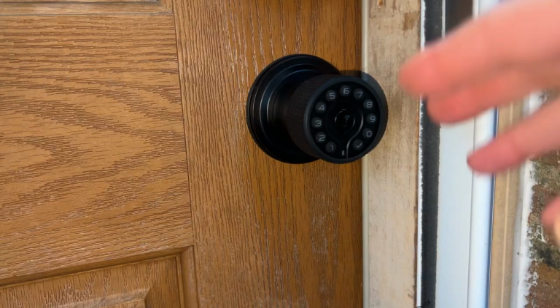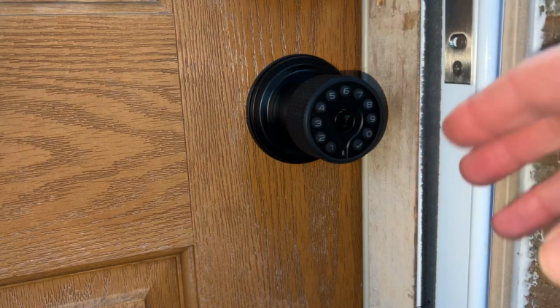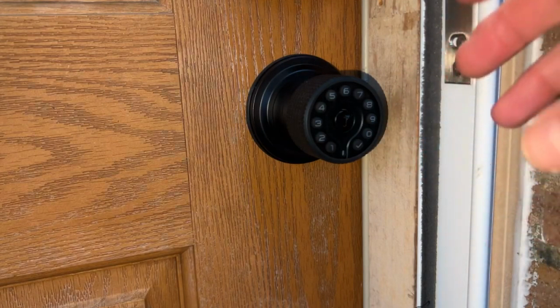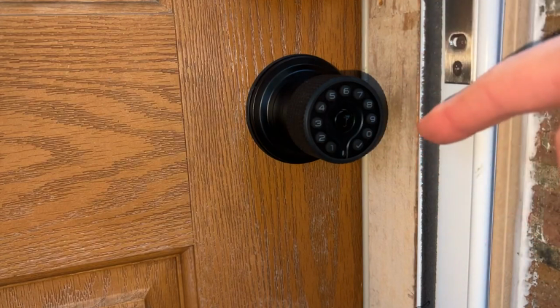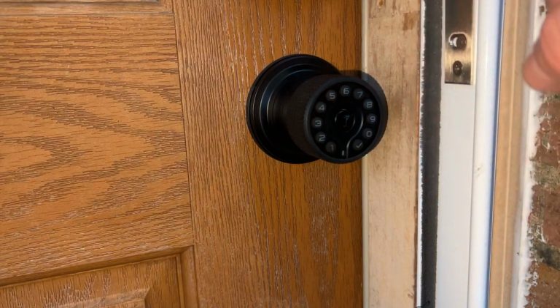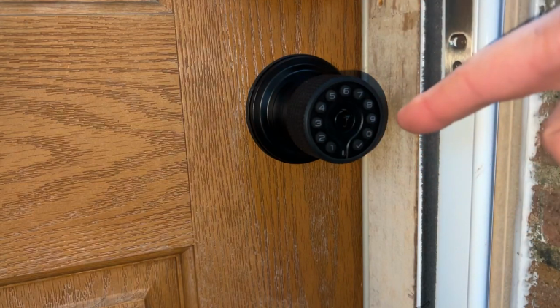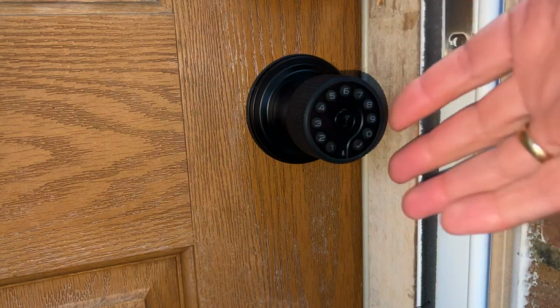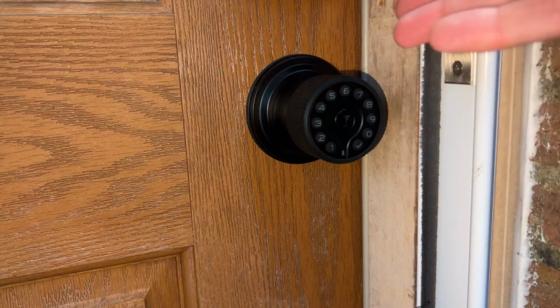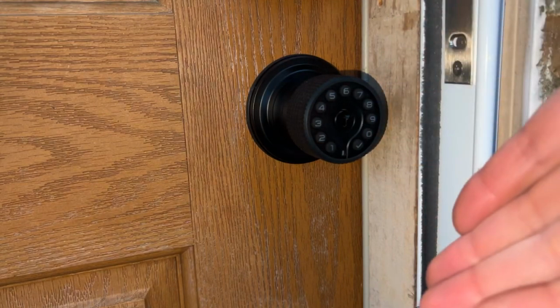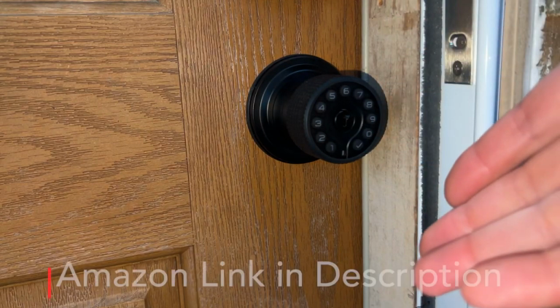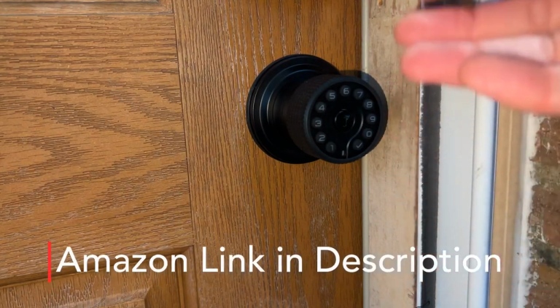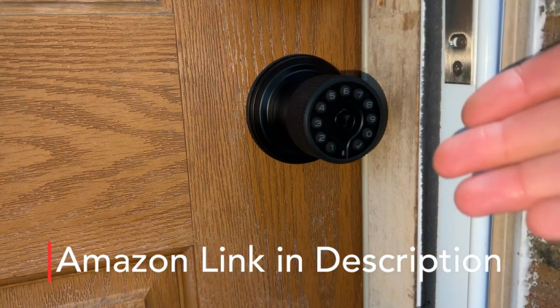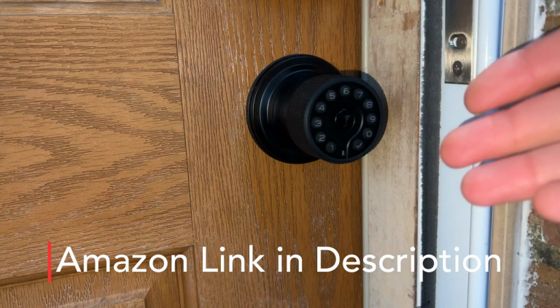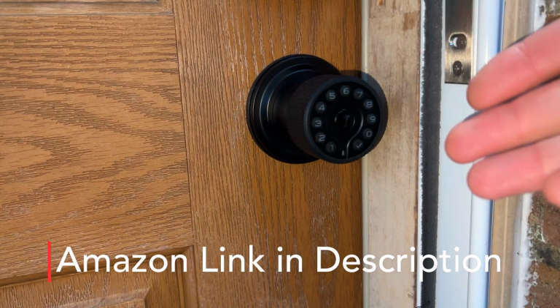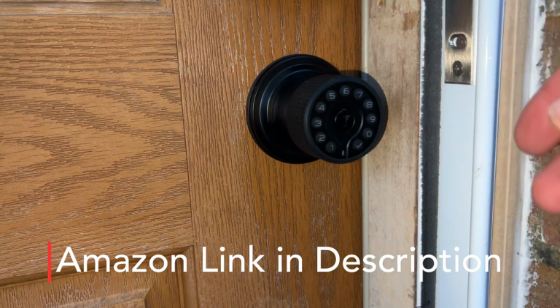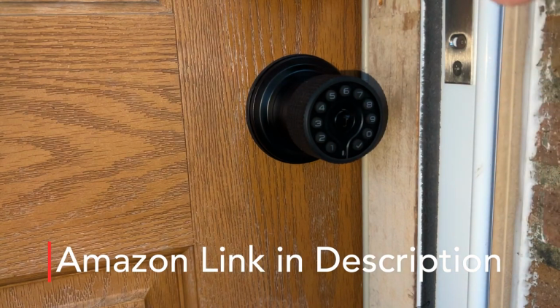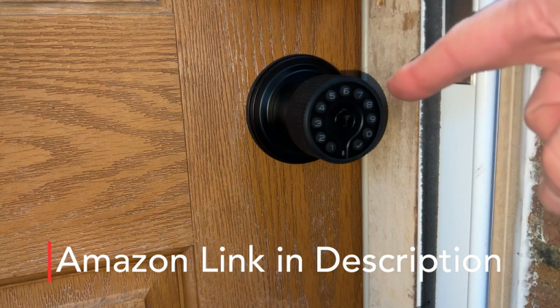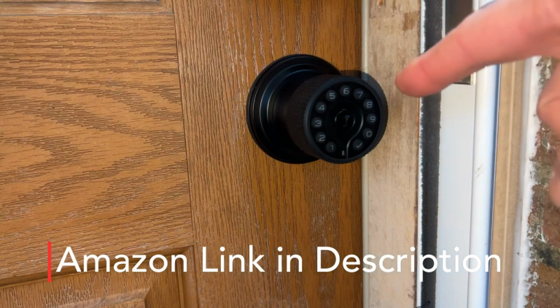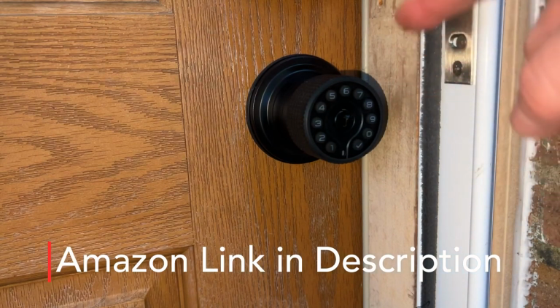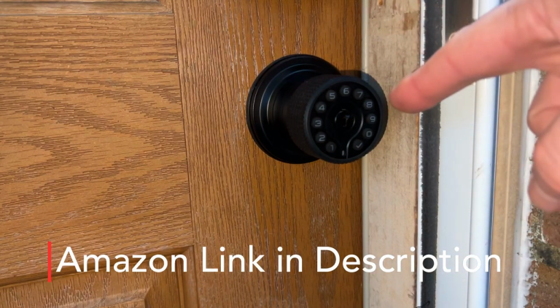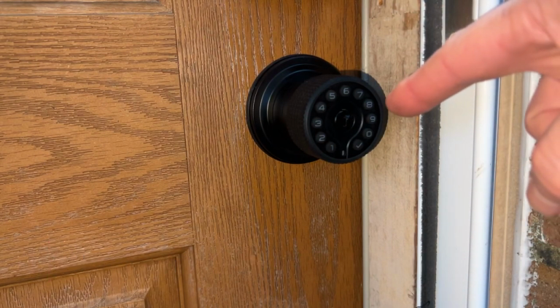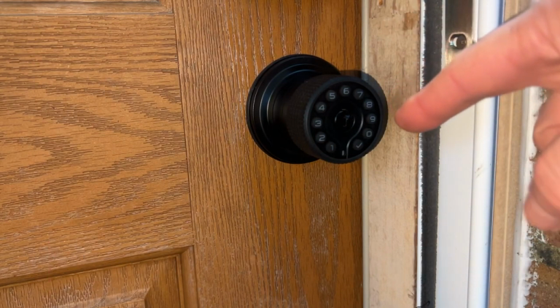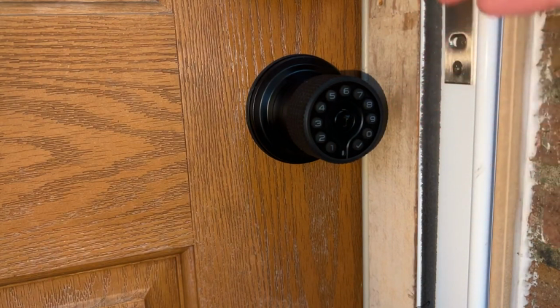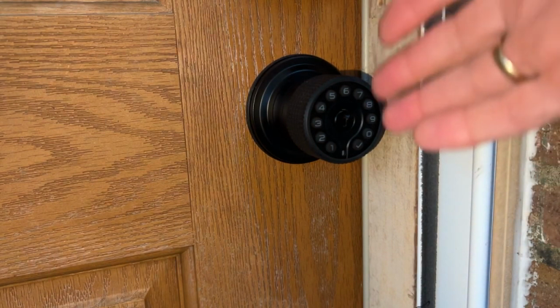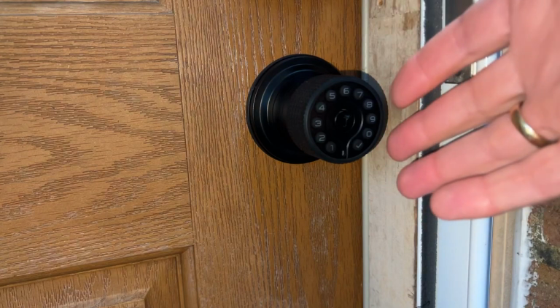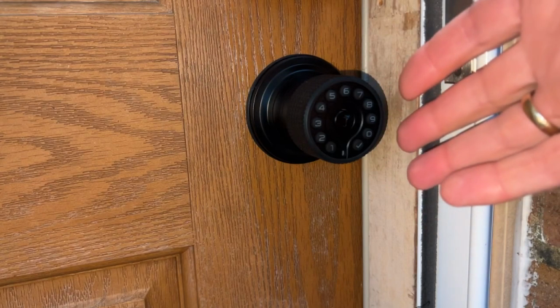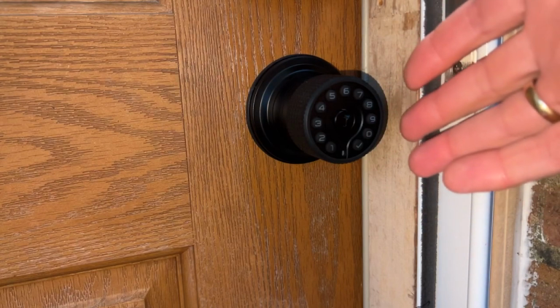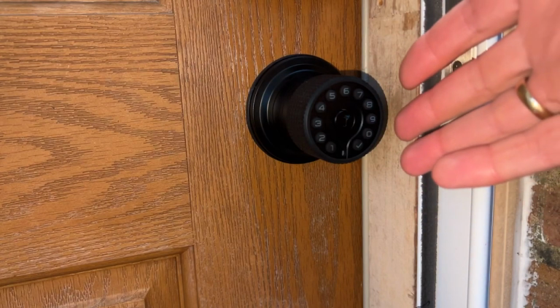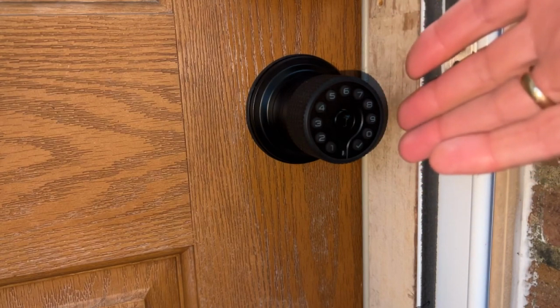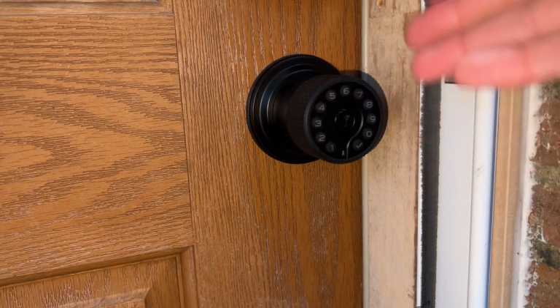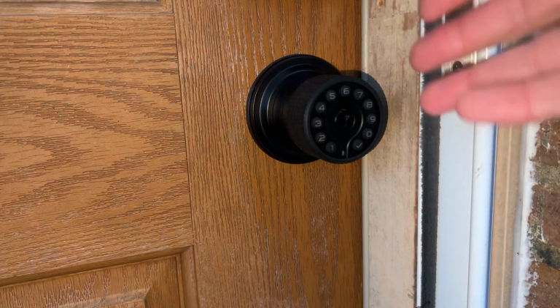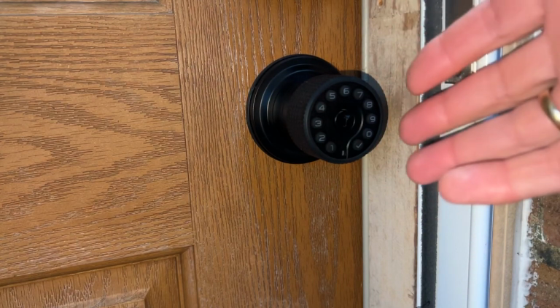Are you looking for a keyless doorknob that has auto locks — when you close the door, it locks behind you automatically? The IU lock has been a great addition to our home and makes it really convenient for our family to come and go without keys.